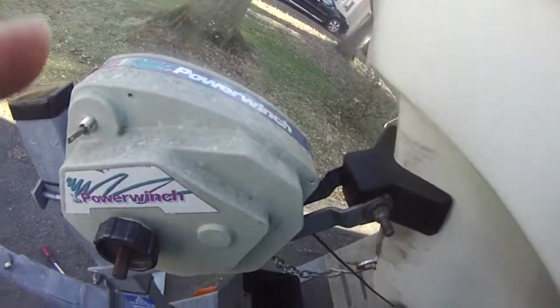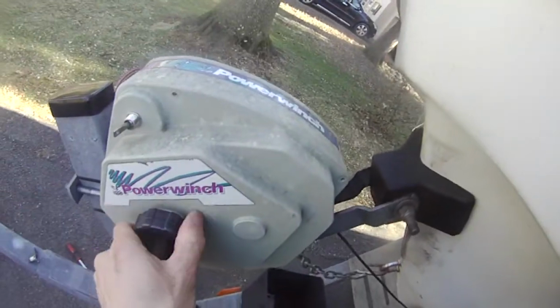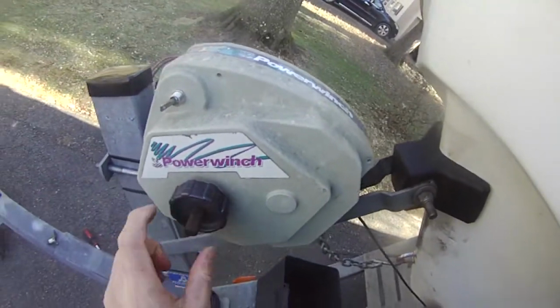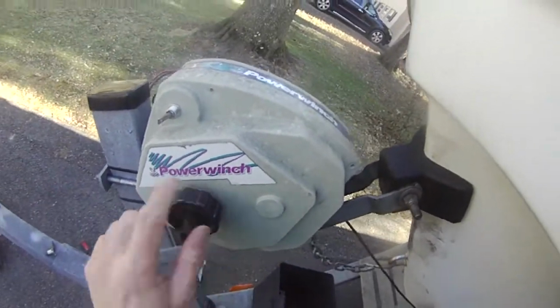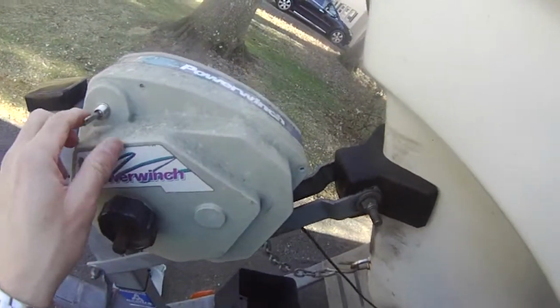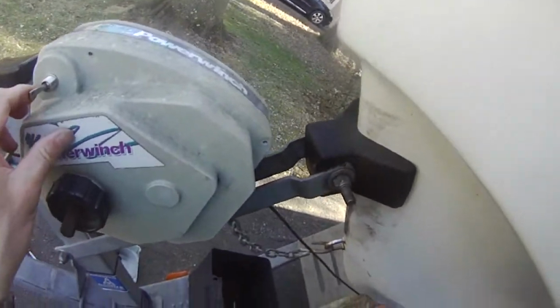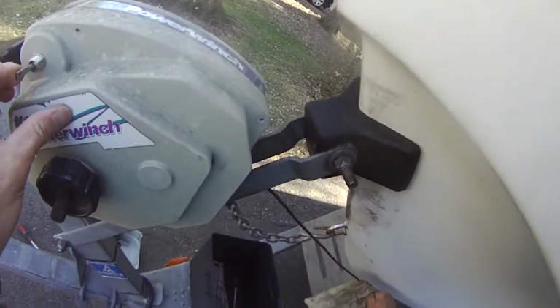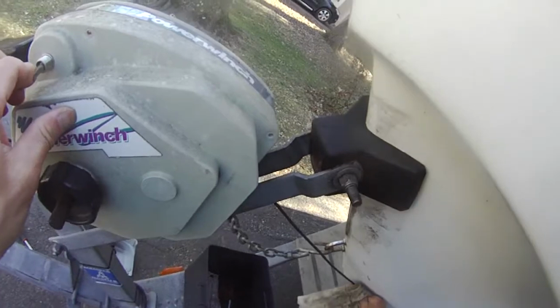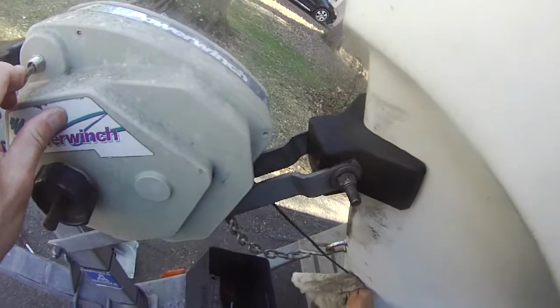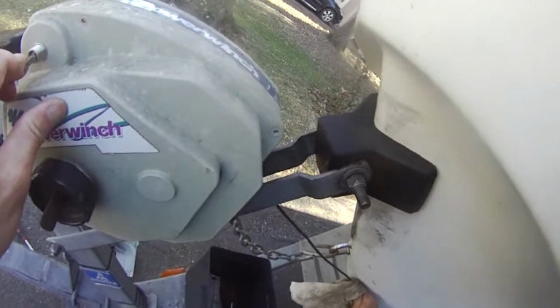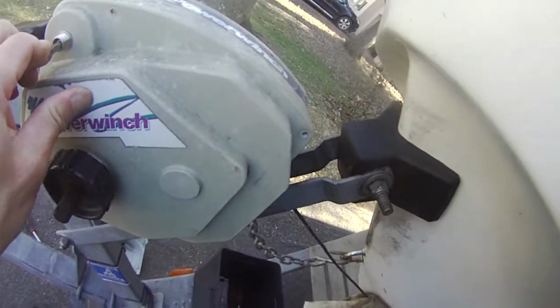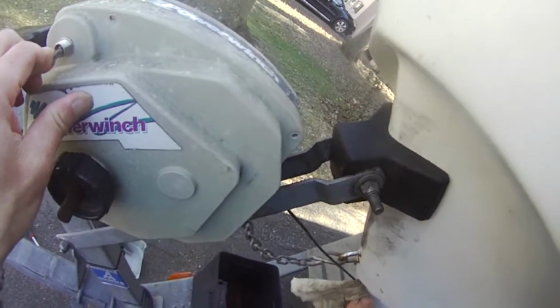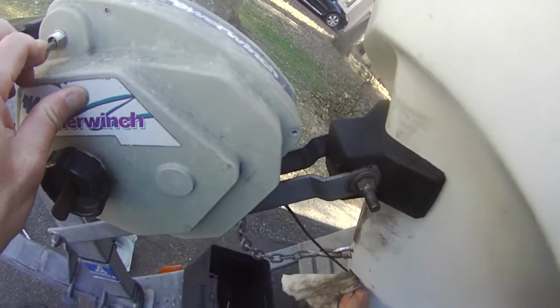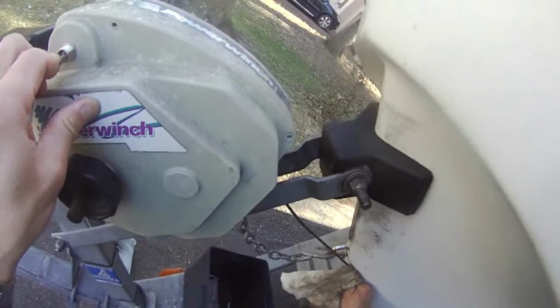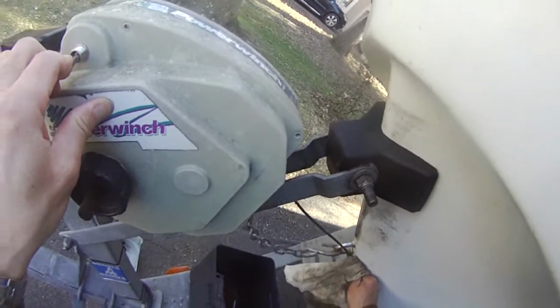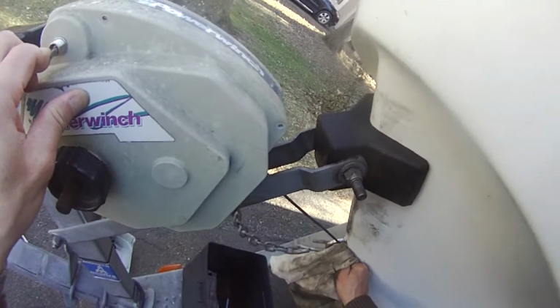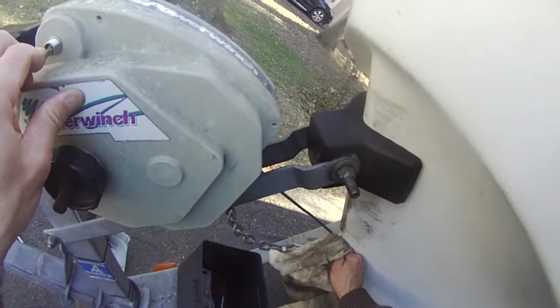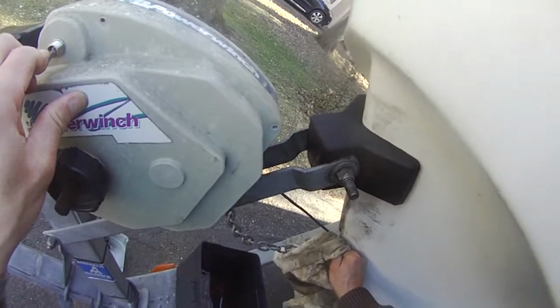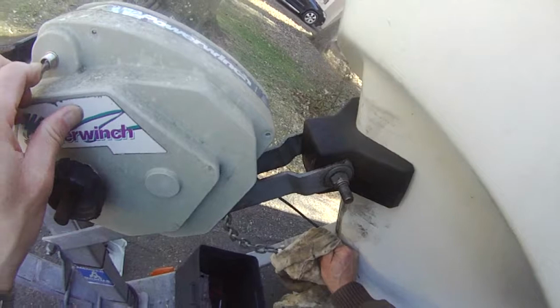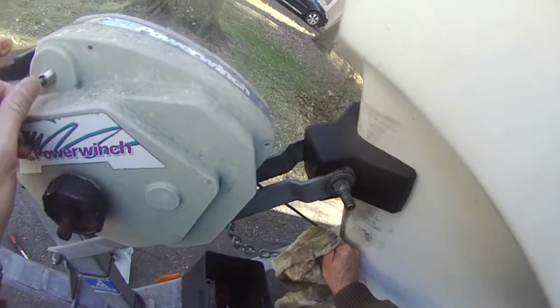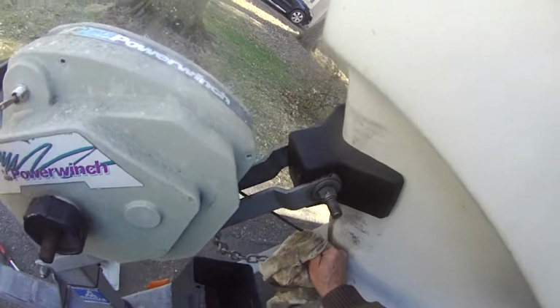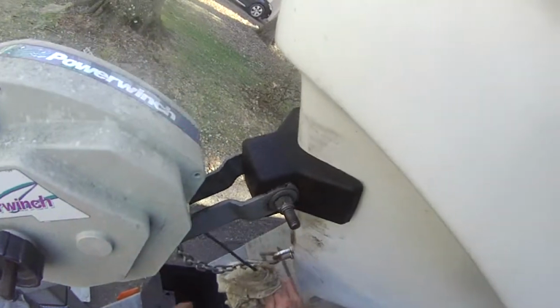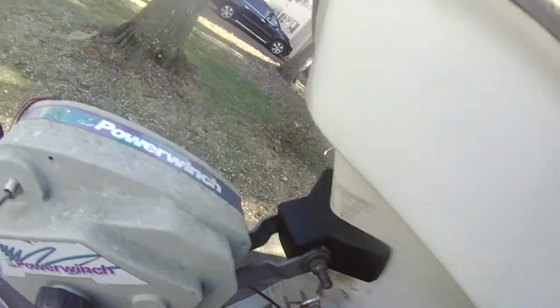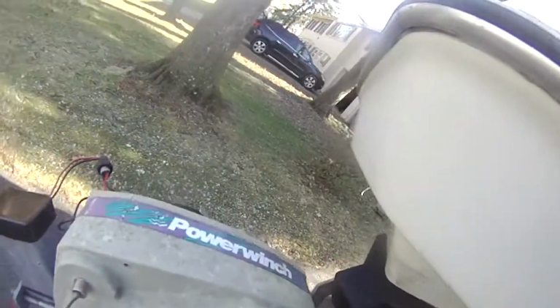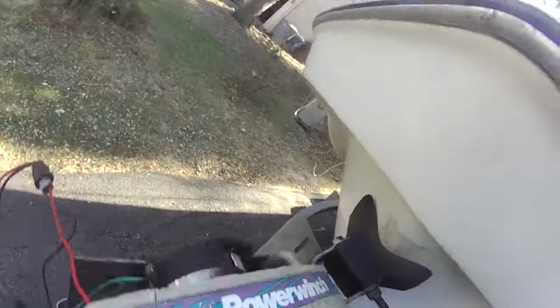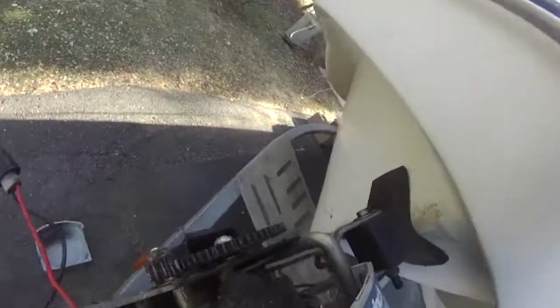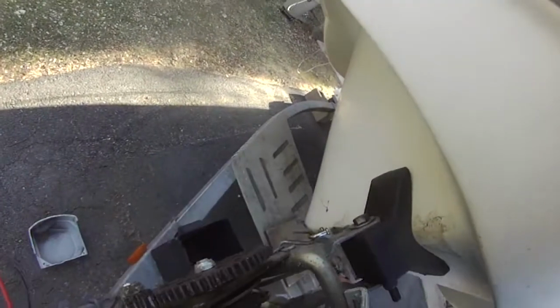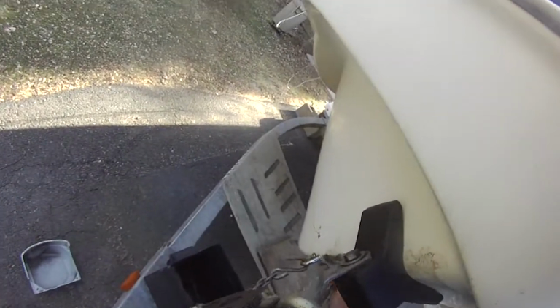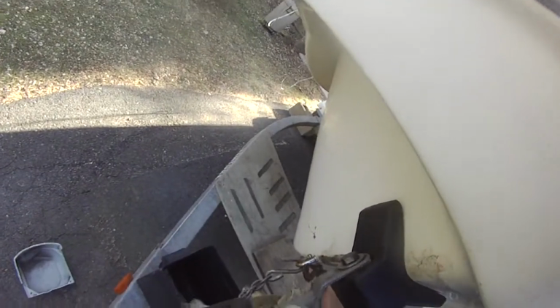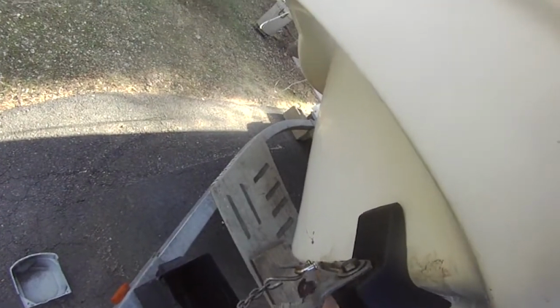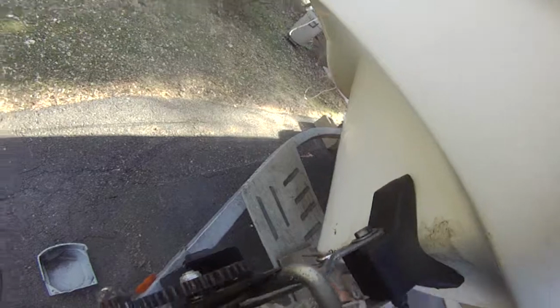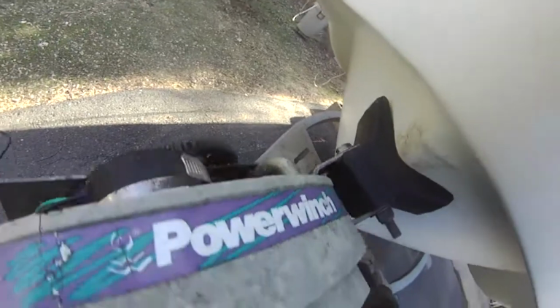I forgot to tighten this — it's electric. Okay, you can see it's pretty good.